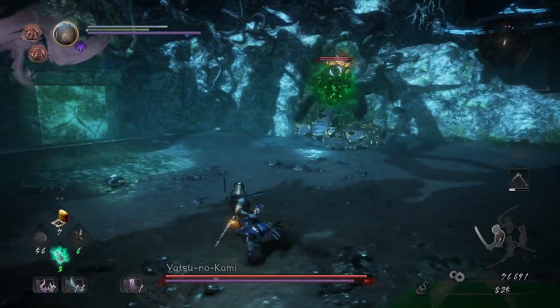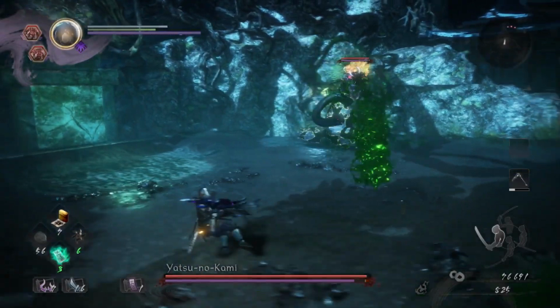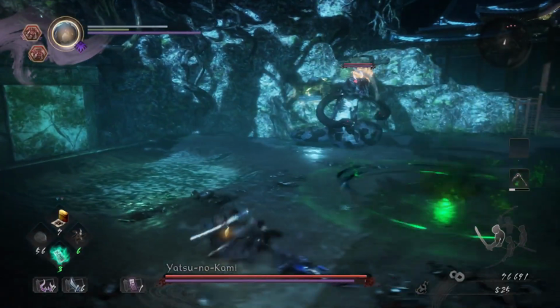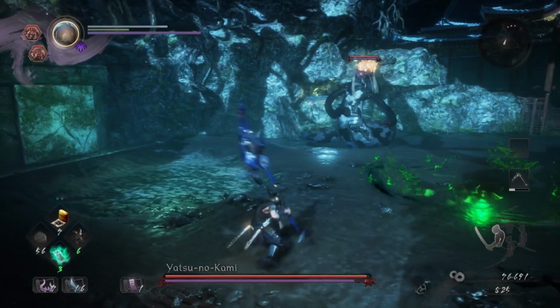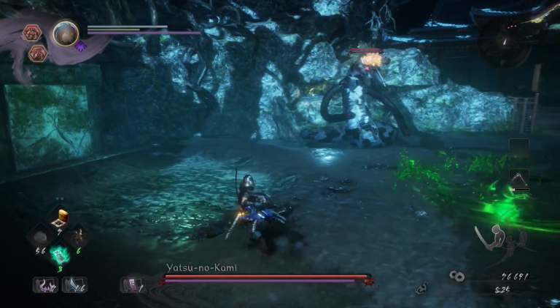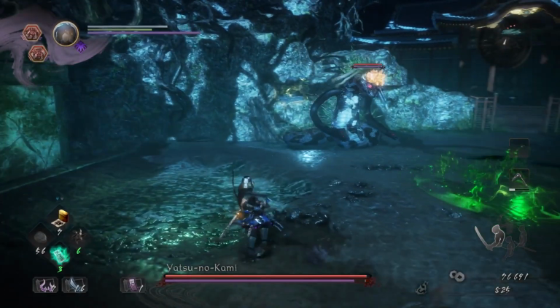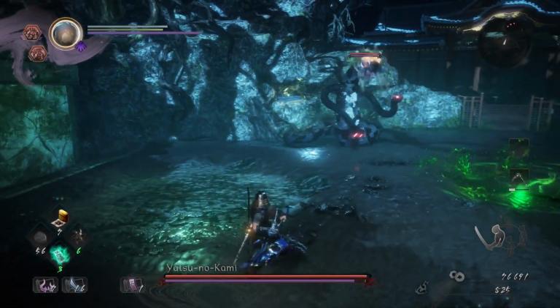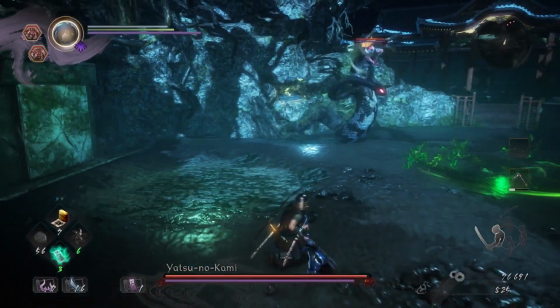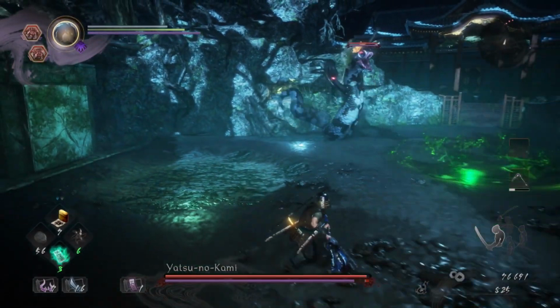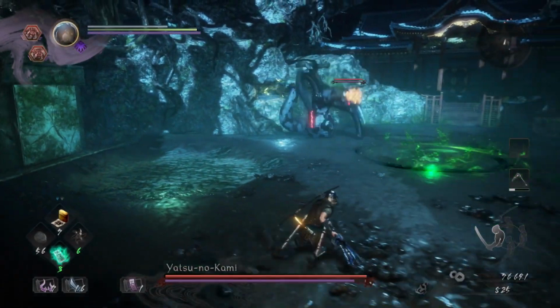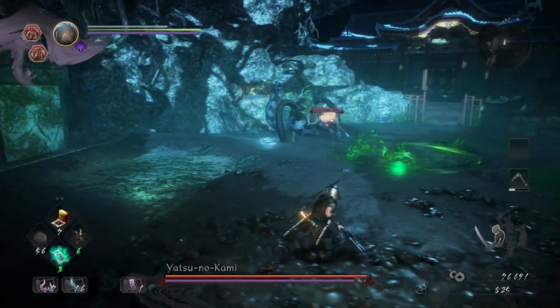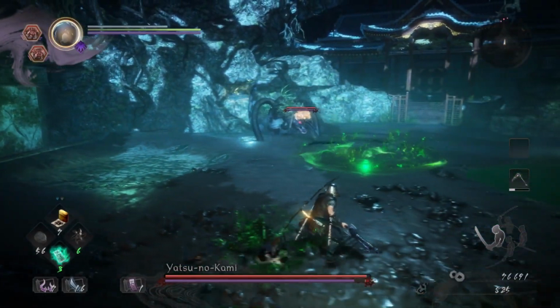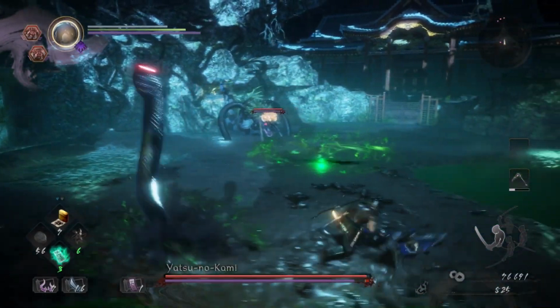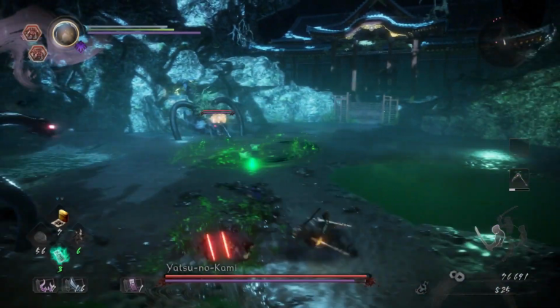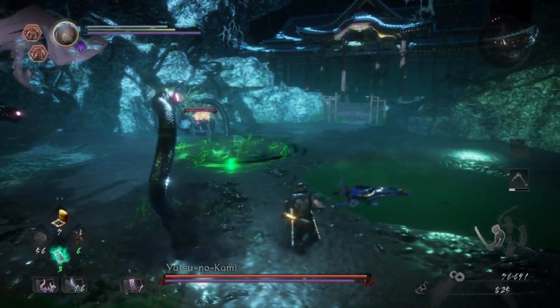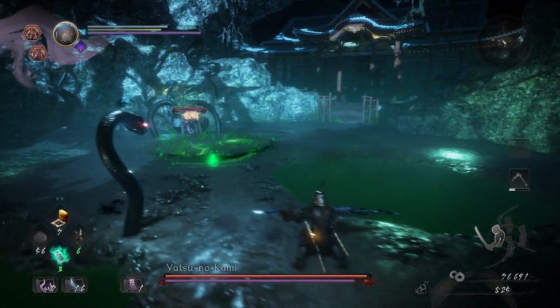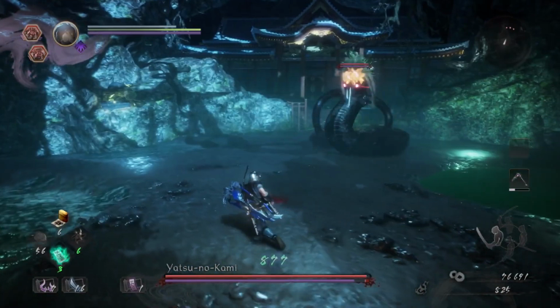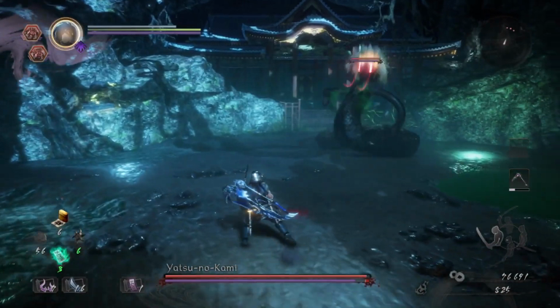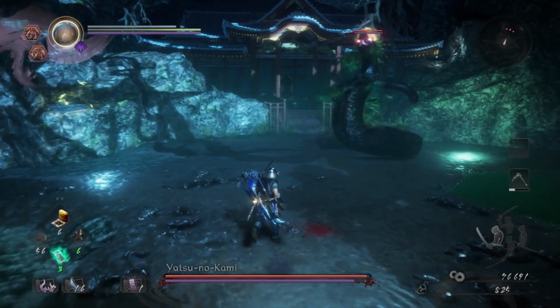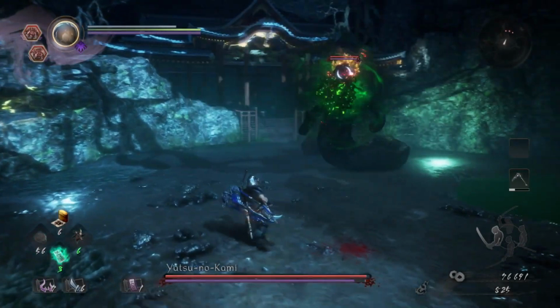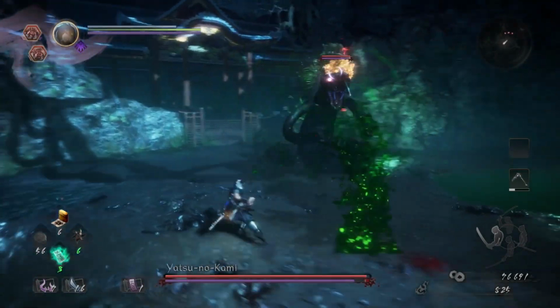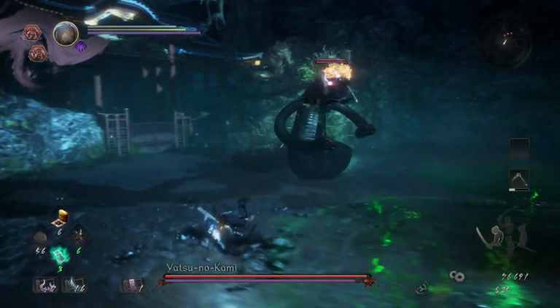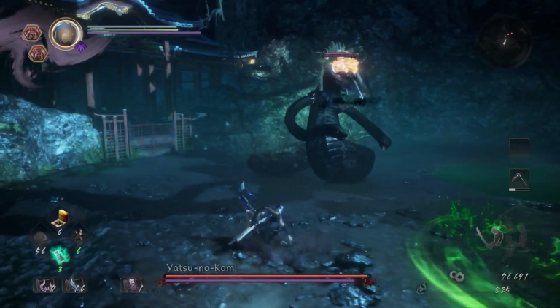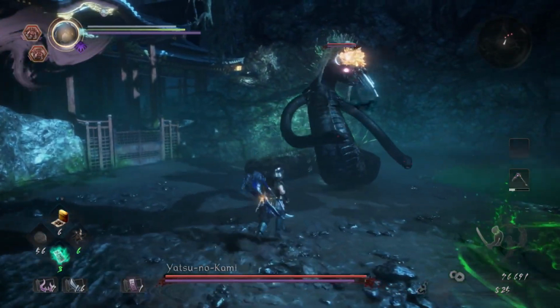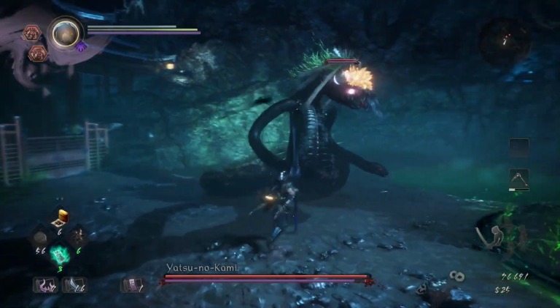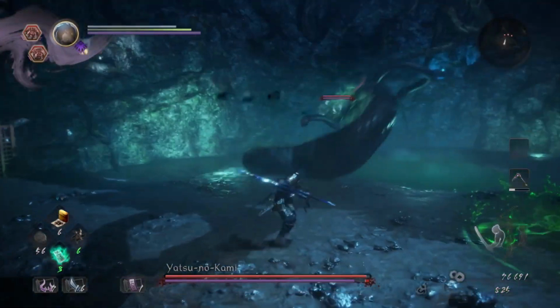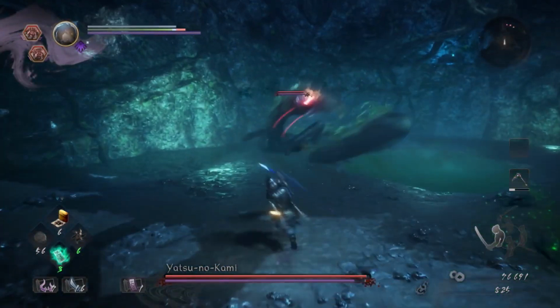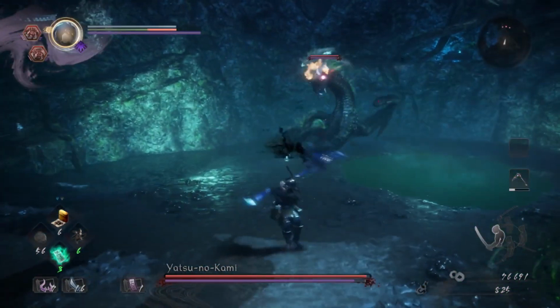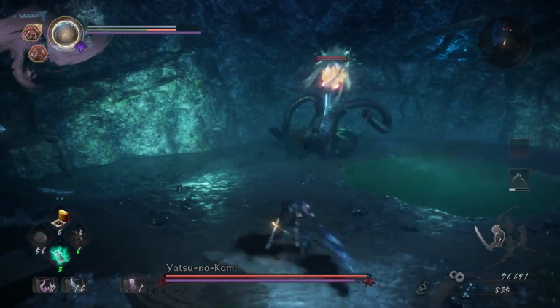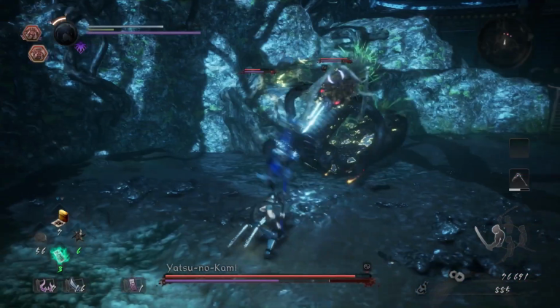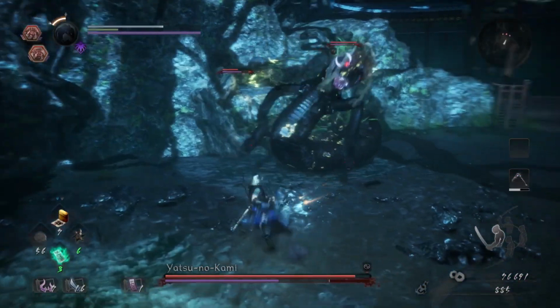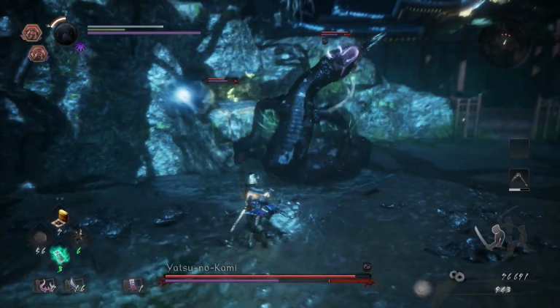Now let's quickly run through the boss's moves. Starting off, Yatsu has a poison spit — he lobs a ball of venom that leaves a pool on the floor for a short time. Dodge it and don't stand in it; pretty simple stuff there.